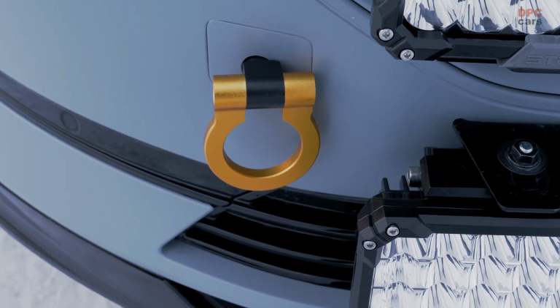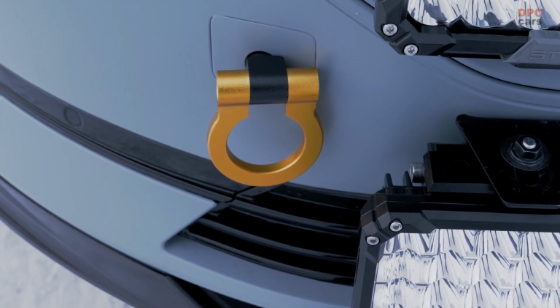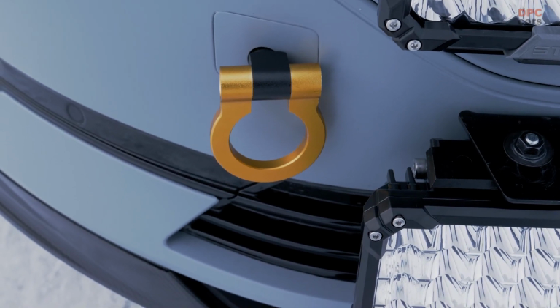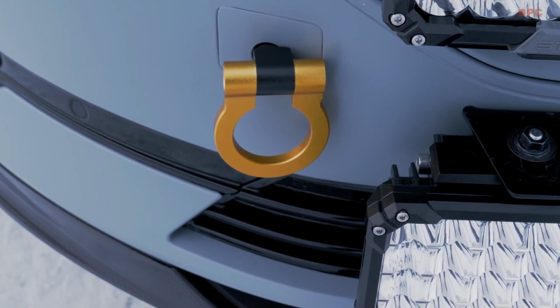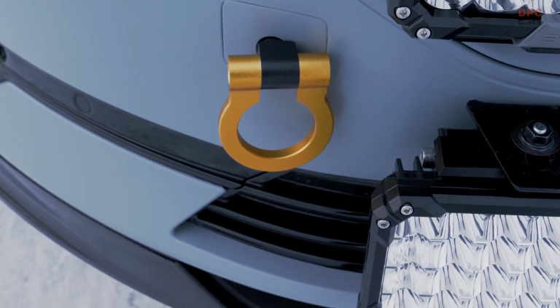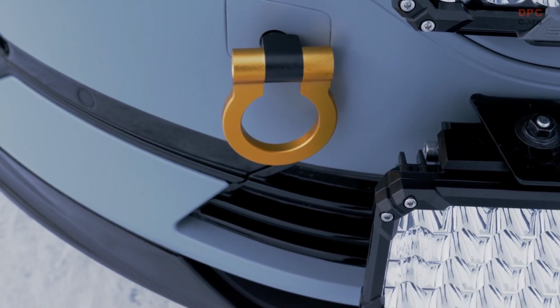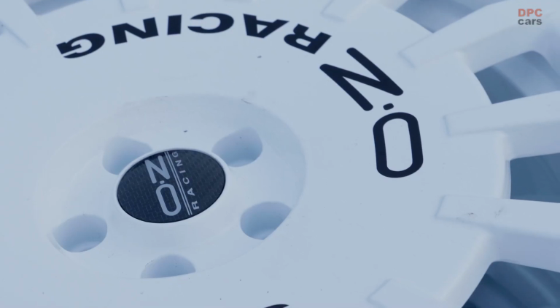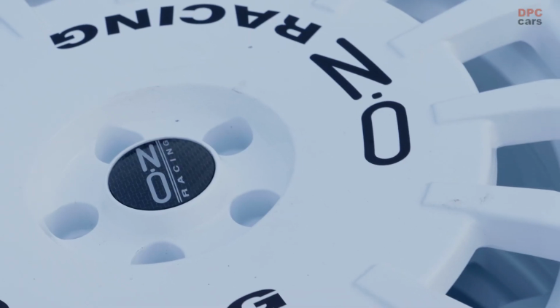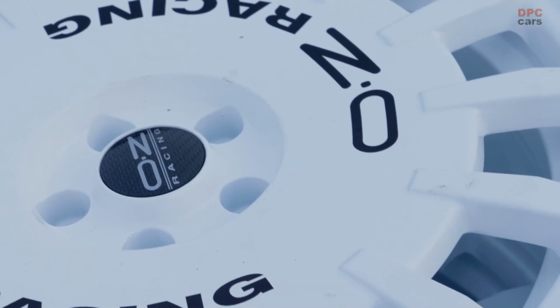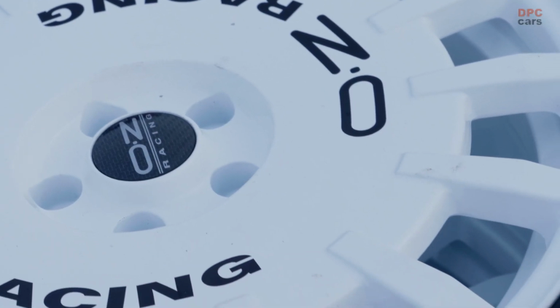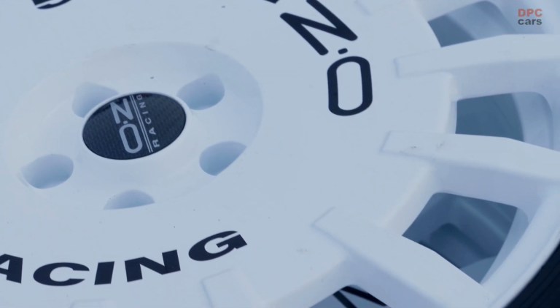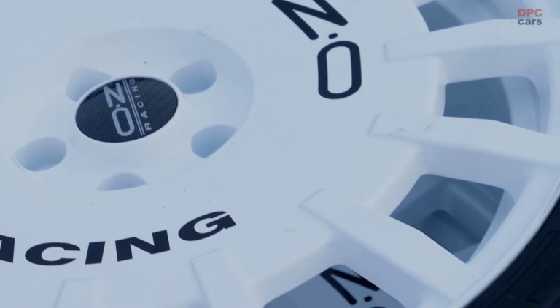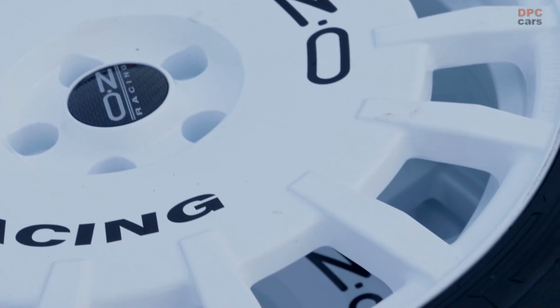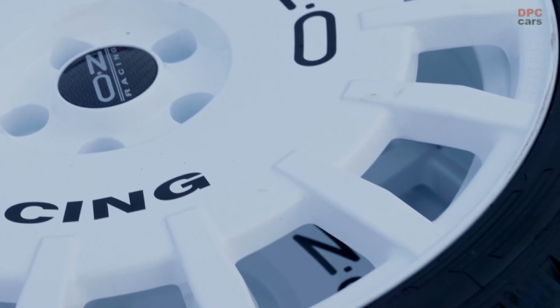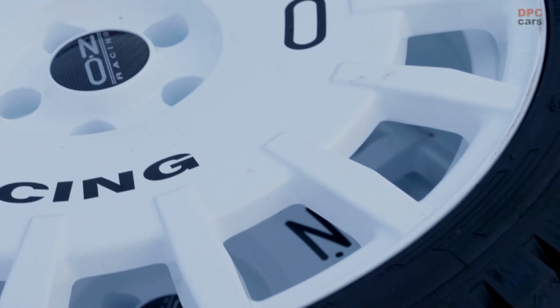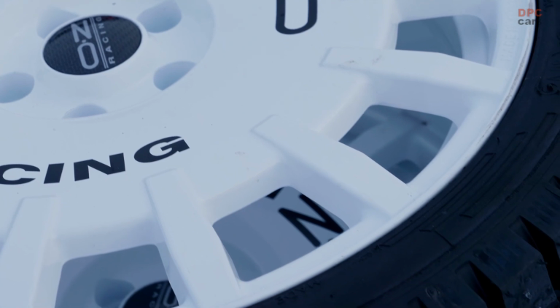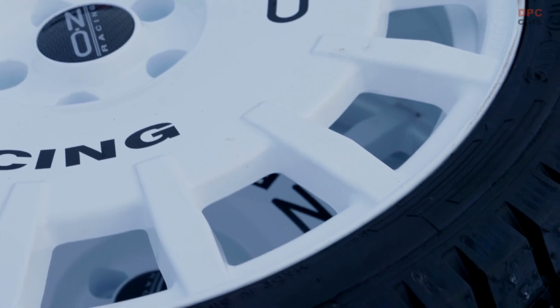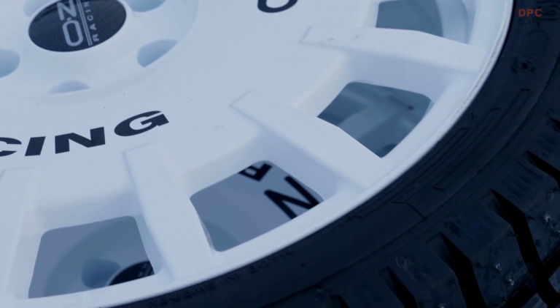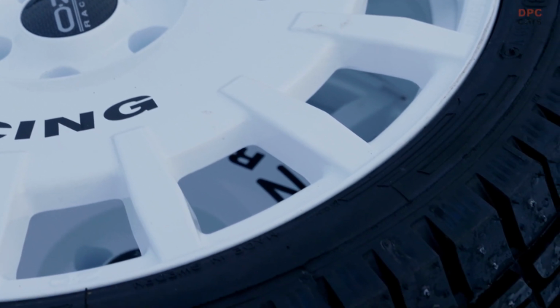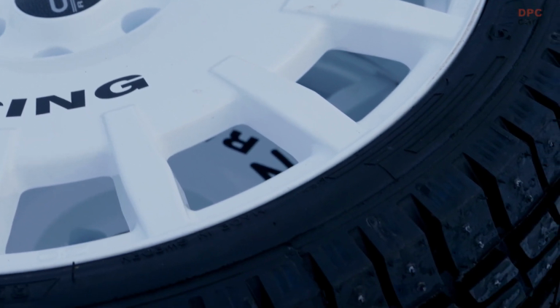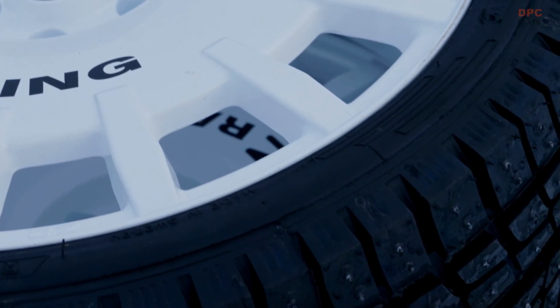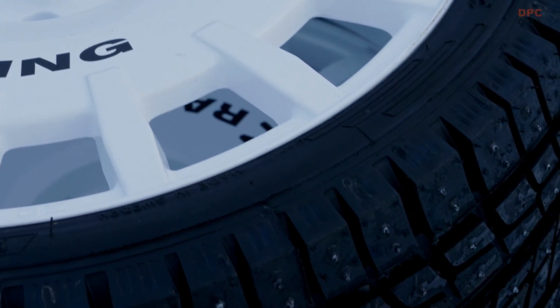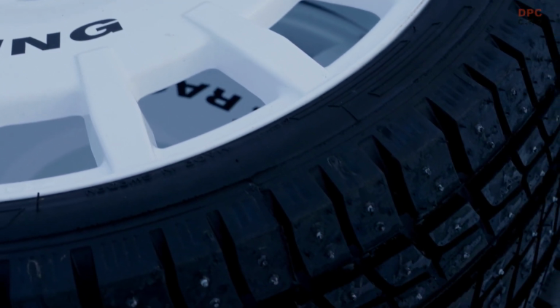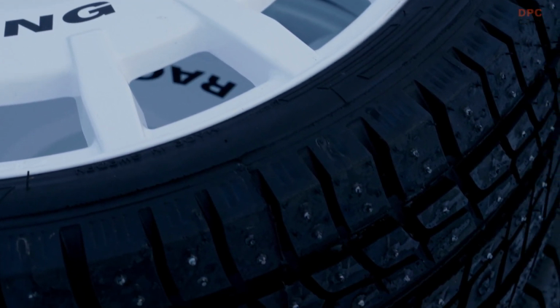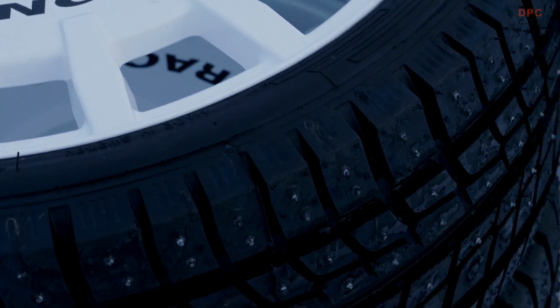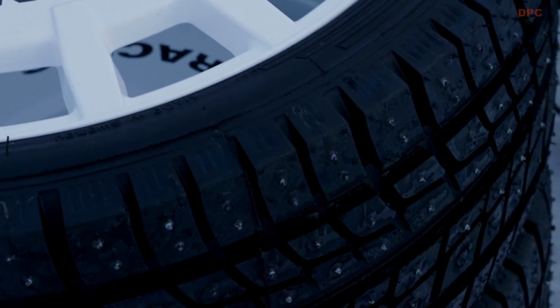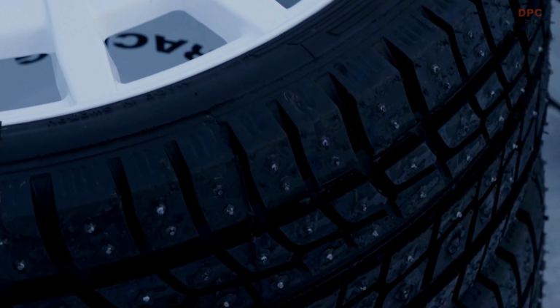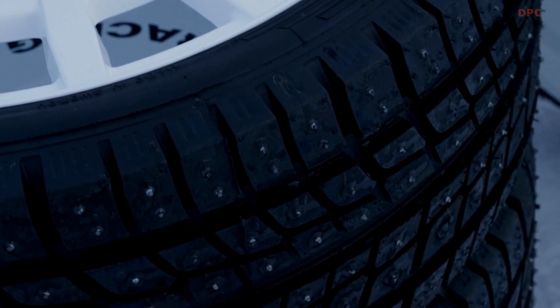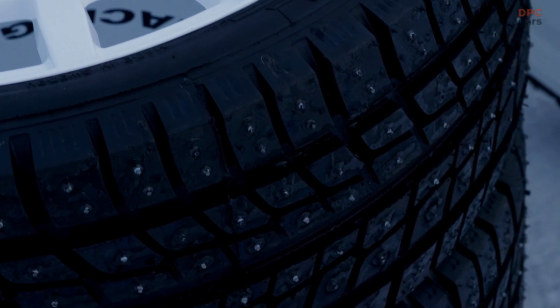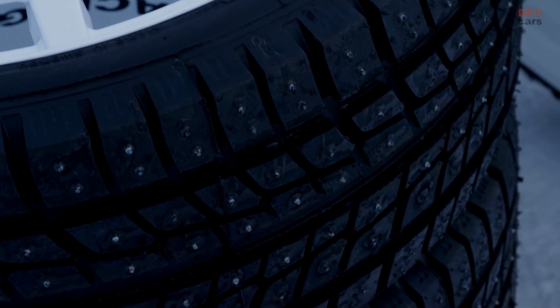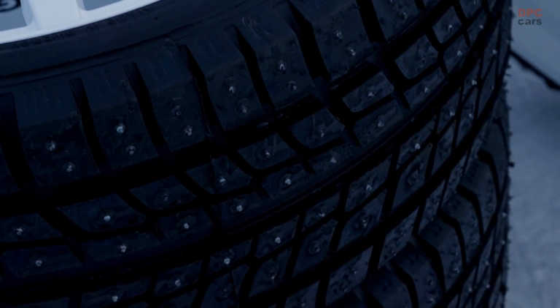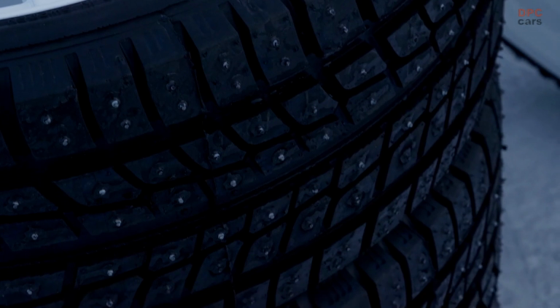Custom-made 19-inch studded winter tires, each featuring 4-millimeter metal studs, give the Polestar 2 Arctic Circle the mechanical credentials to be quick and agile on snow and ice.